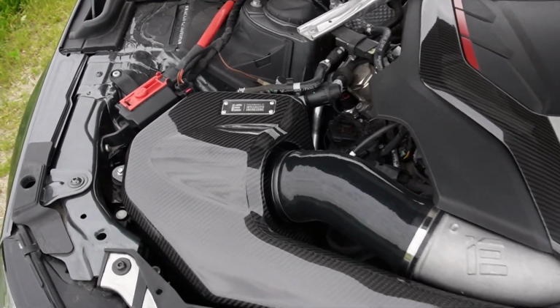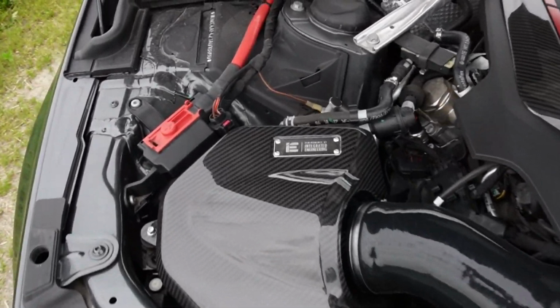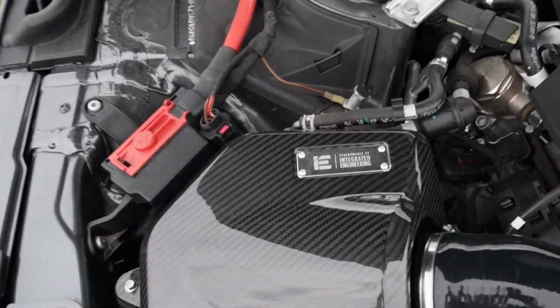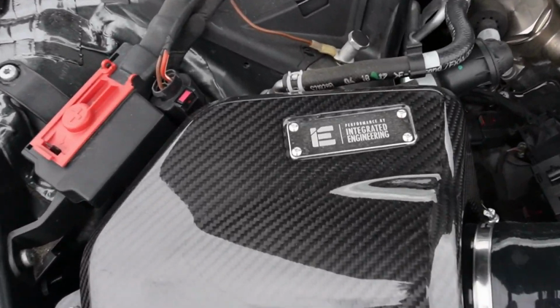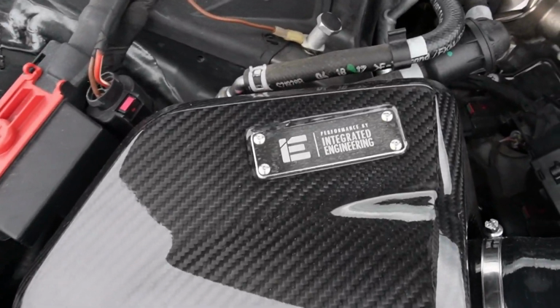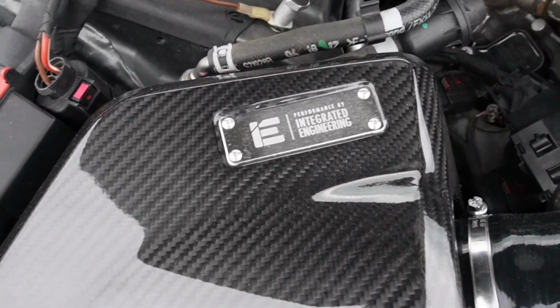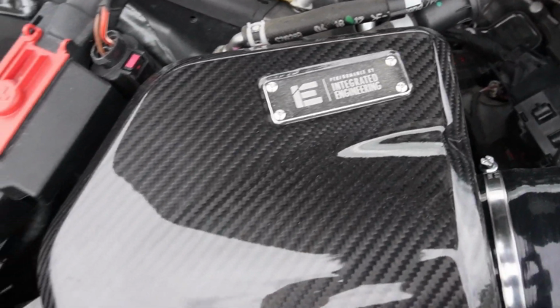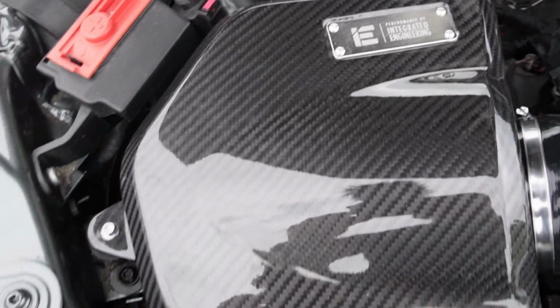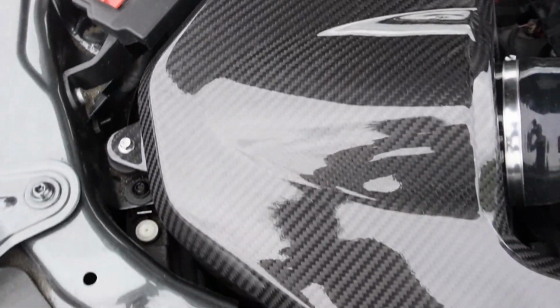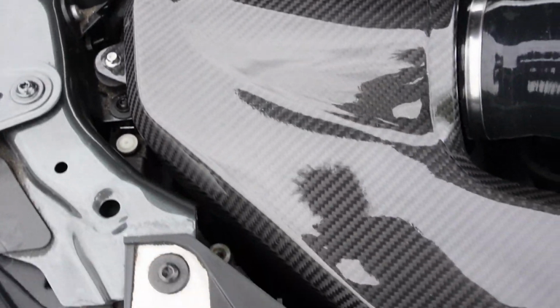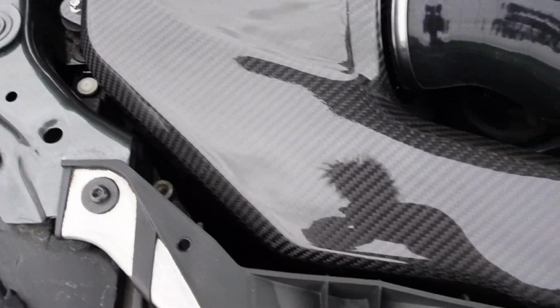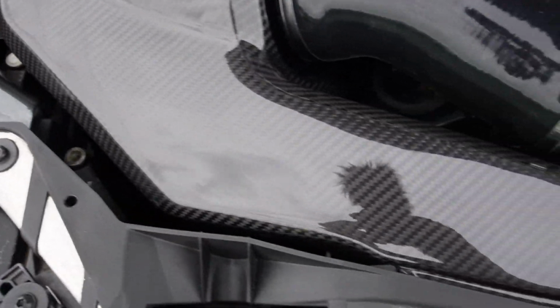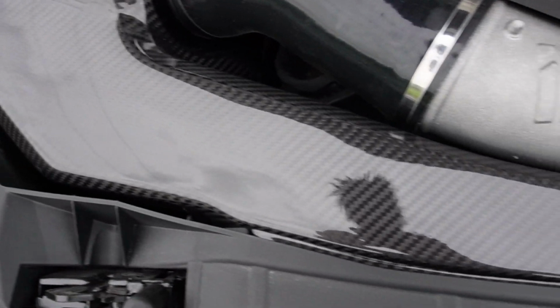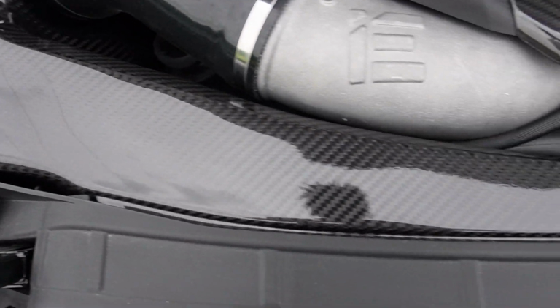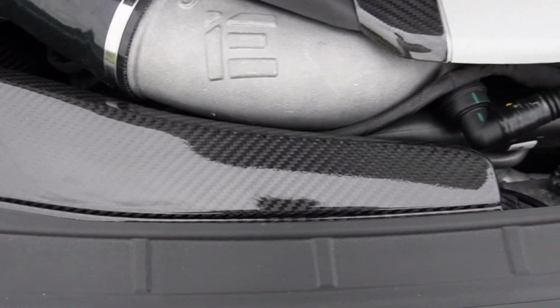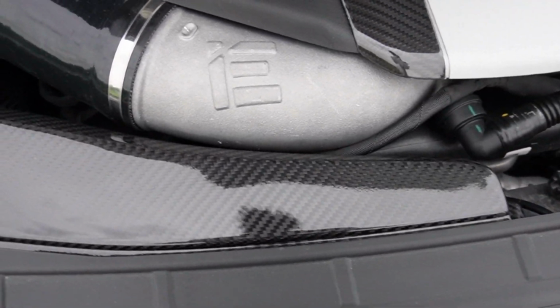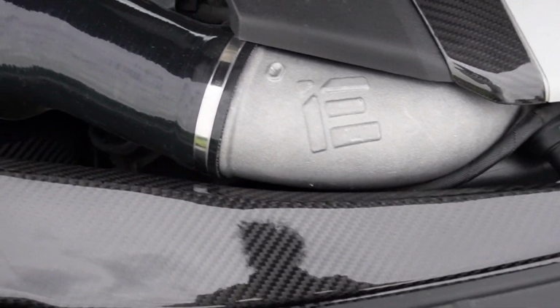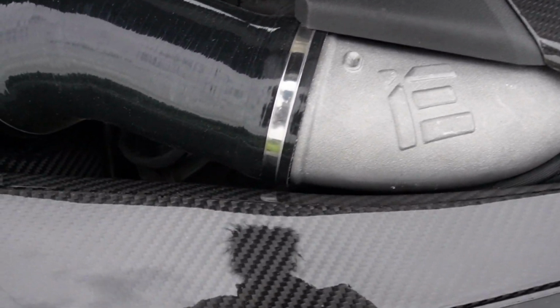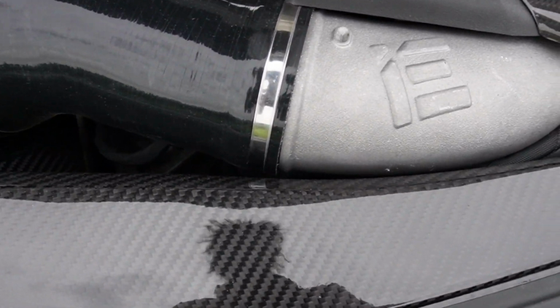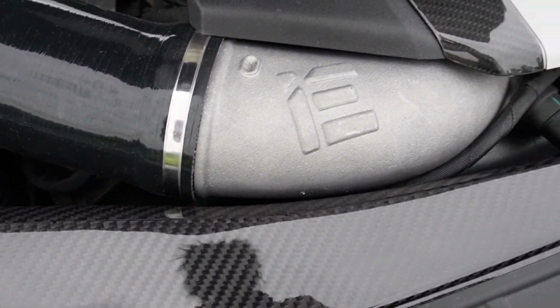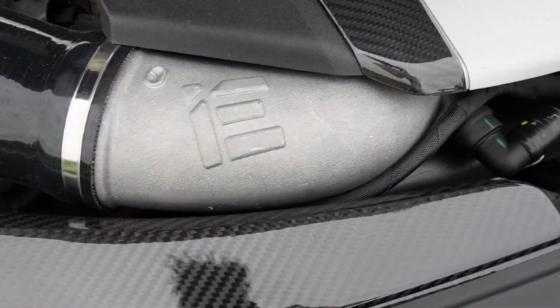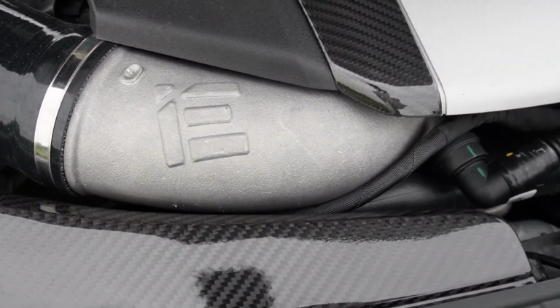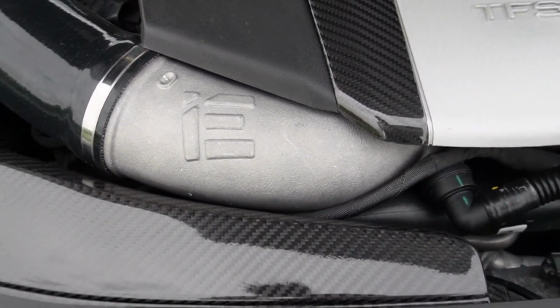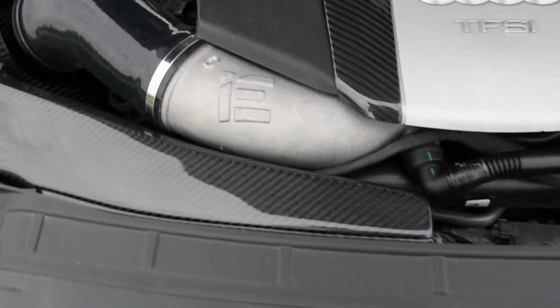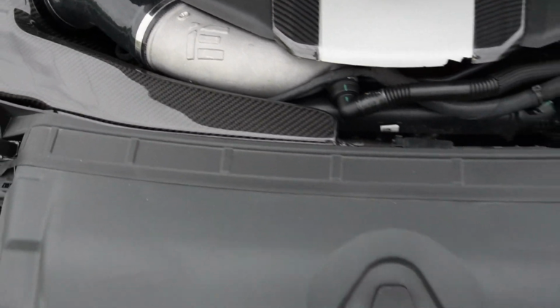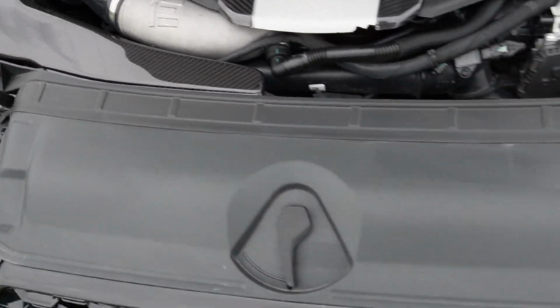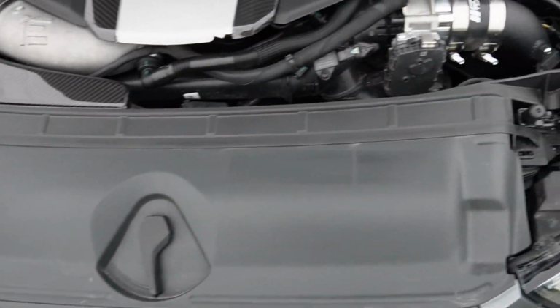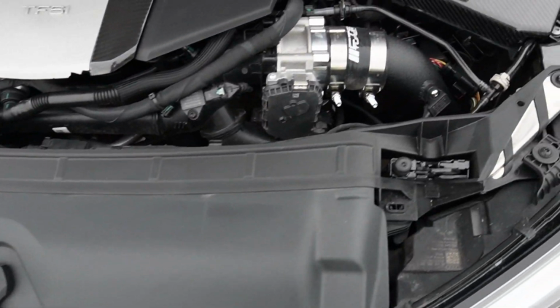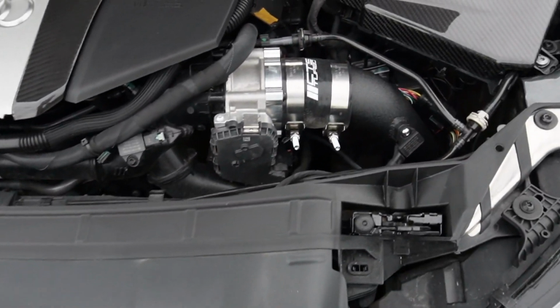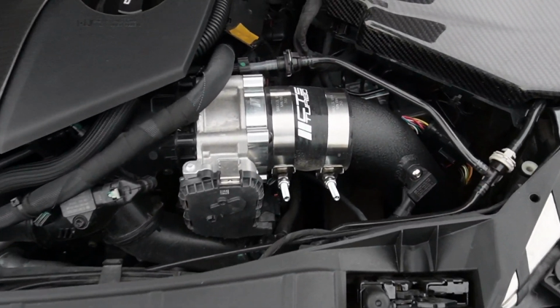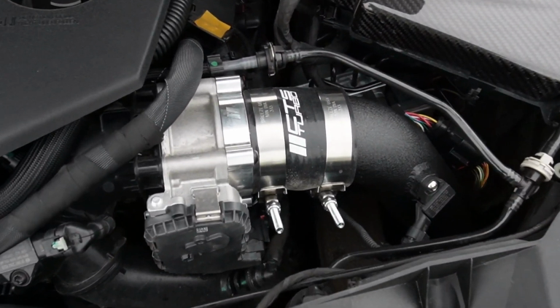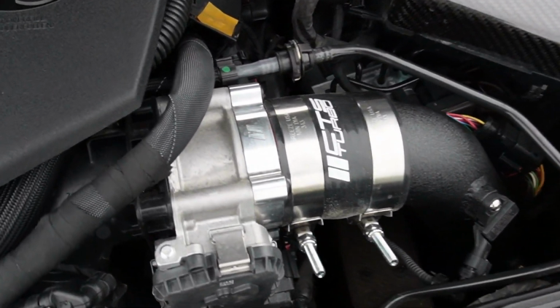Here is my Integrated Engineering air intake system — it is a thing of beauty. Here is my large and in-charge turbo inlet from Integrated Engineering.